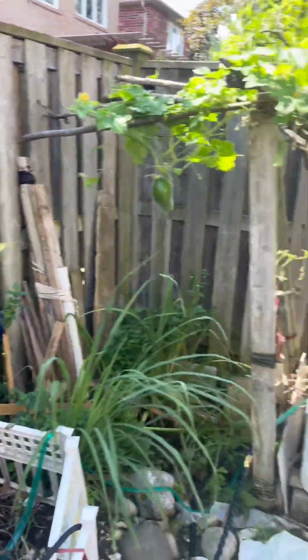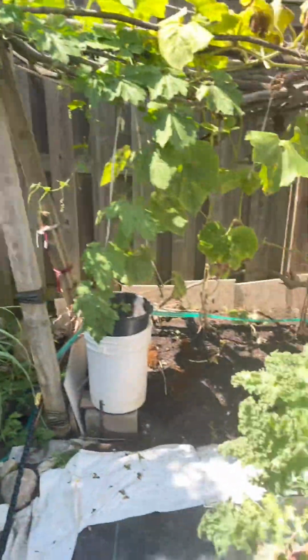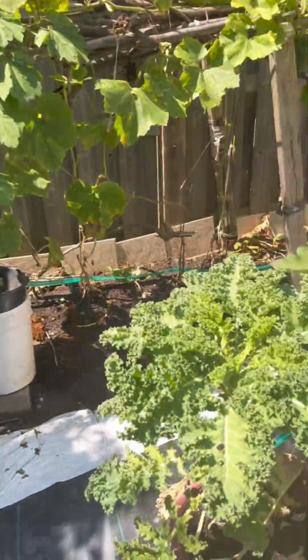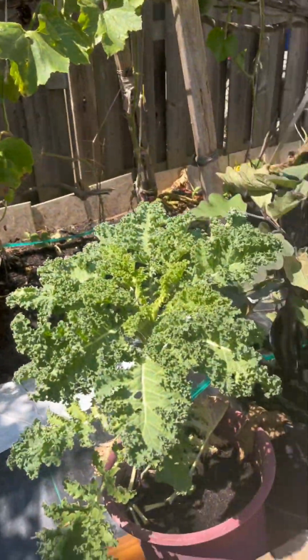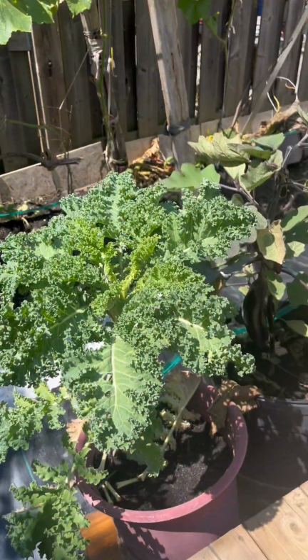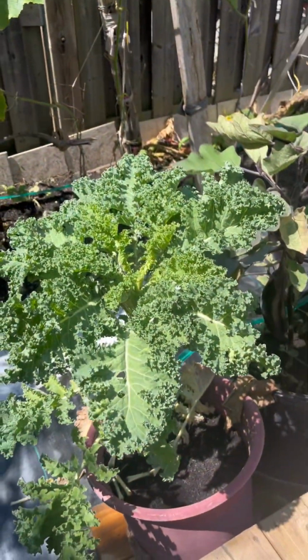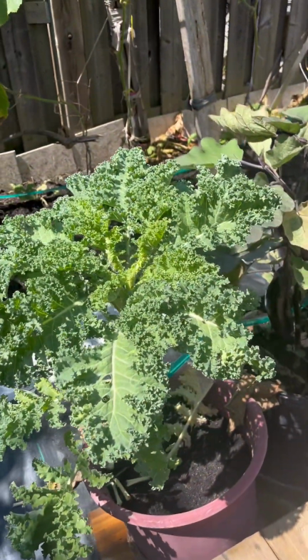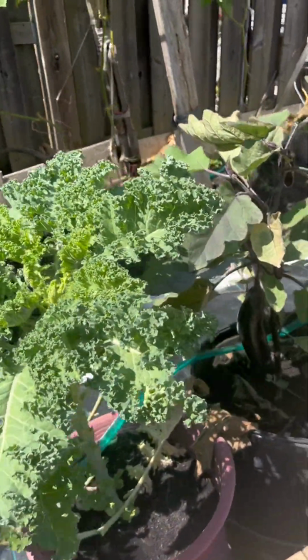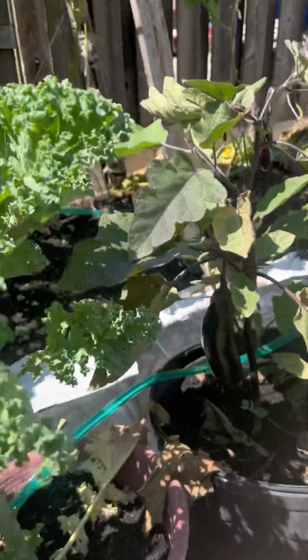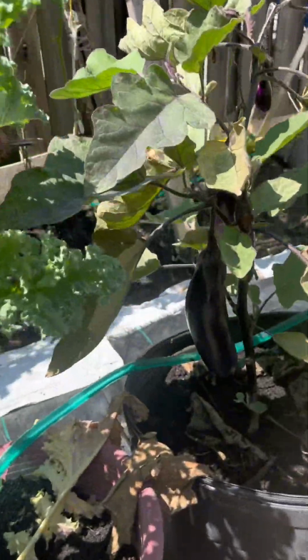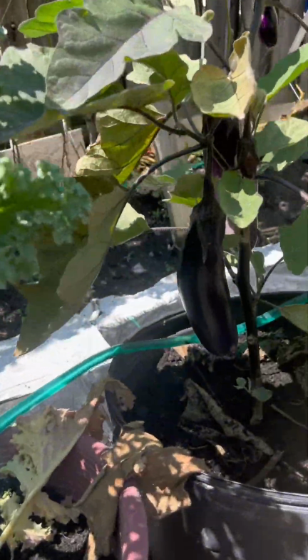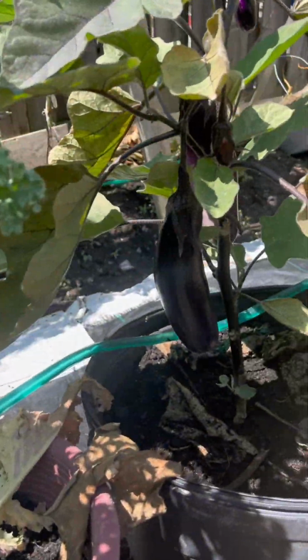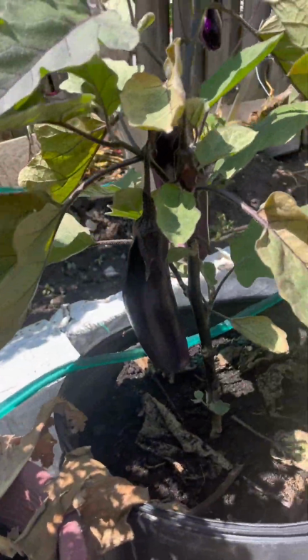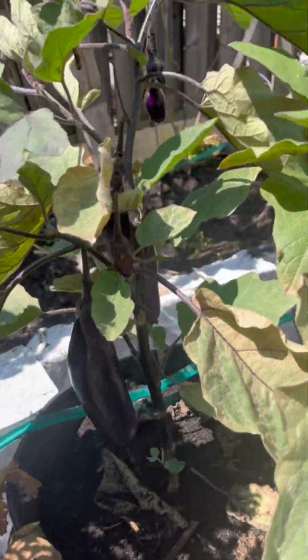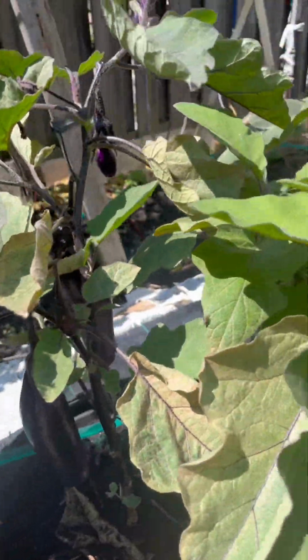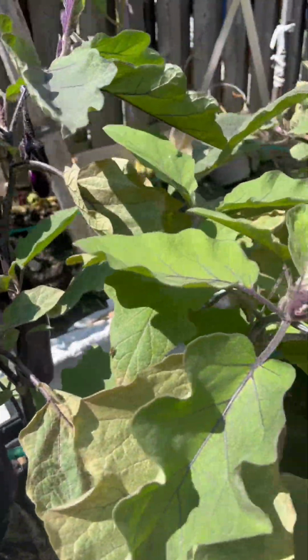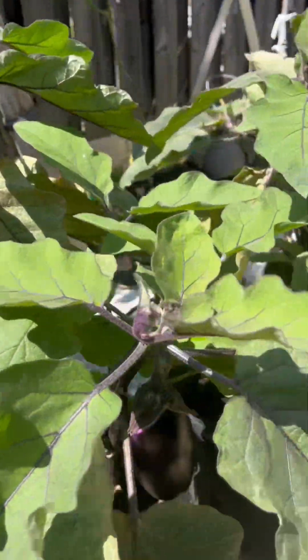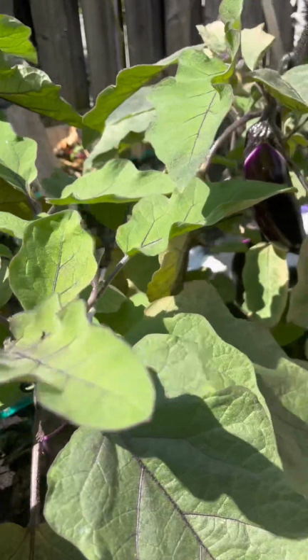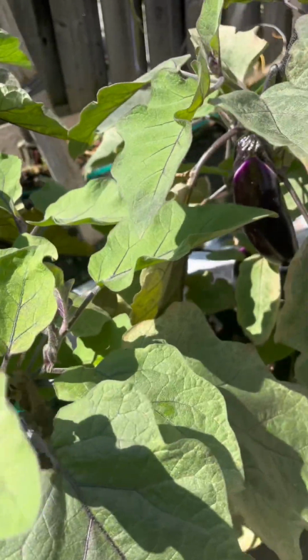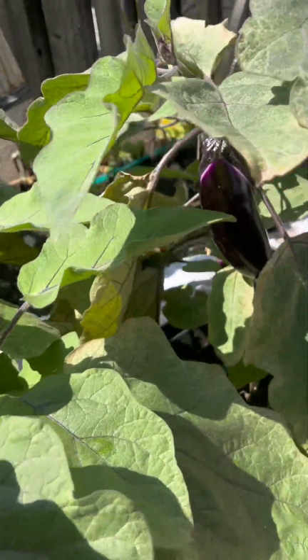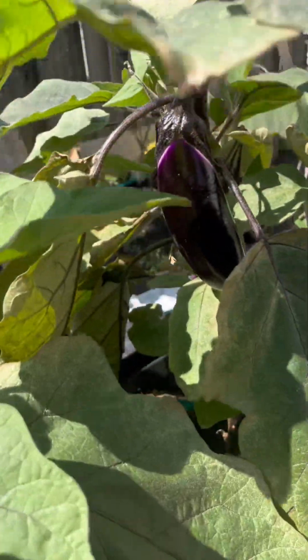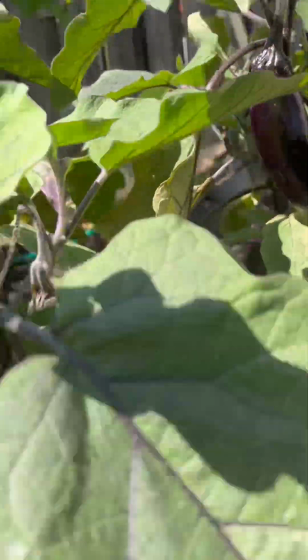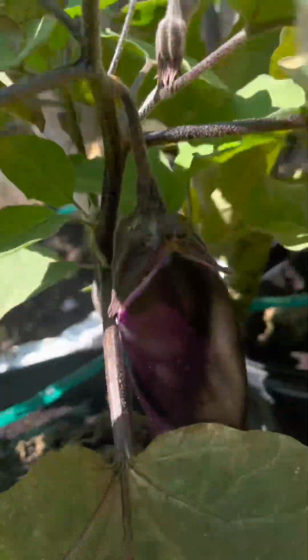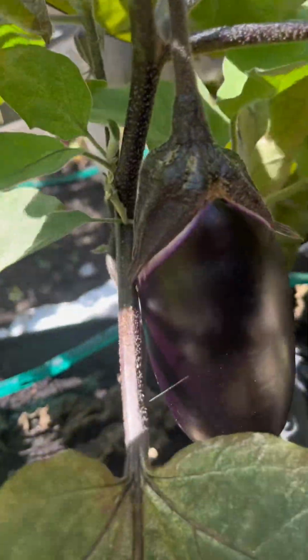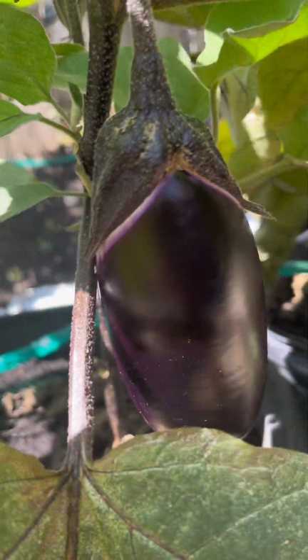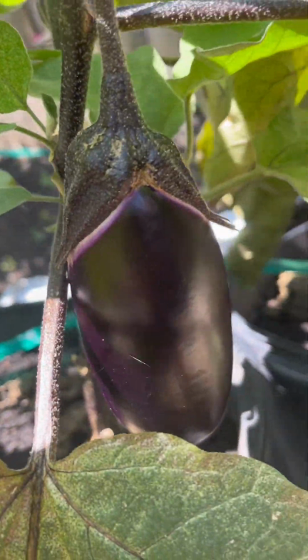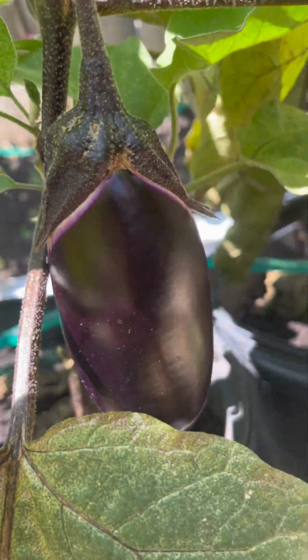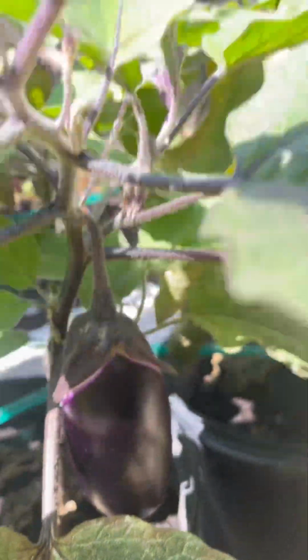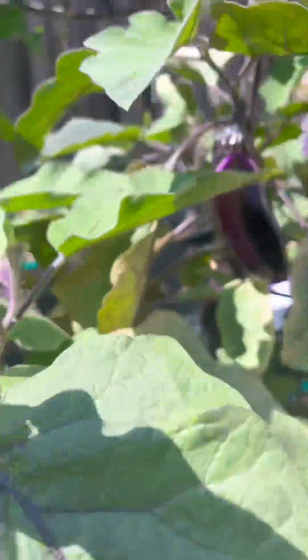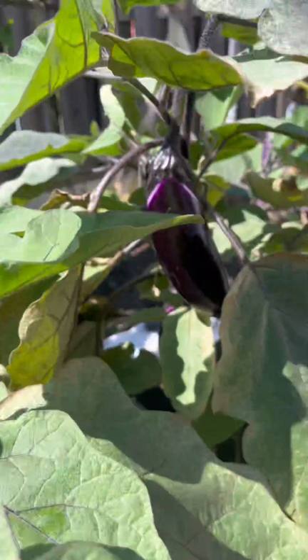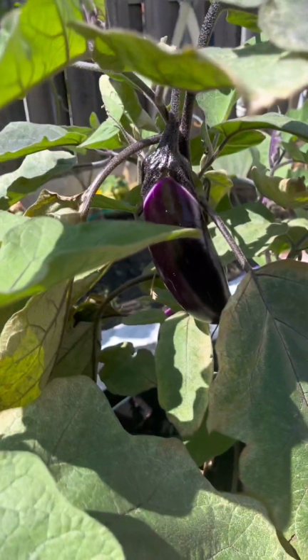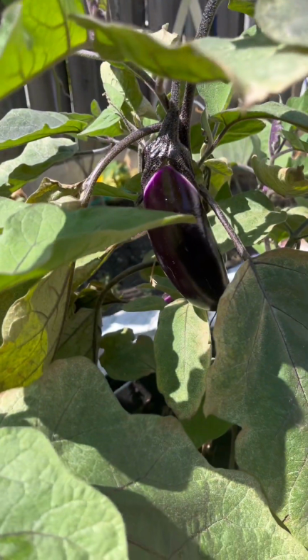We've got kale. We've got eggplant. Eggplant actually grows better honestly in pots. These are doing so well.